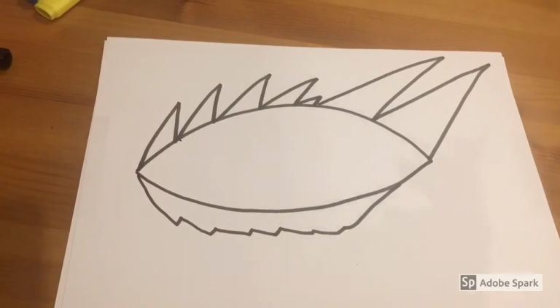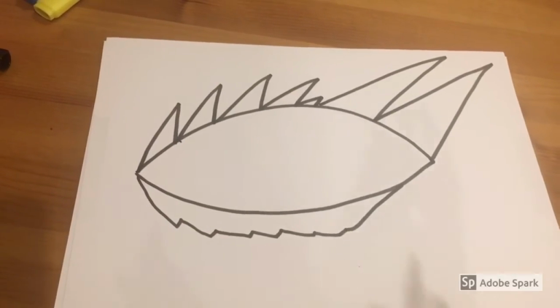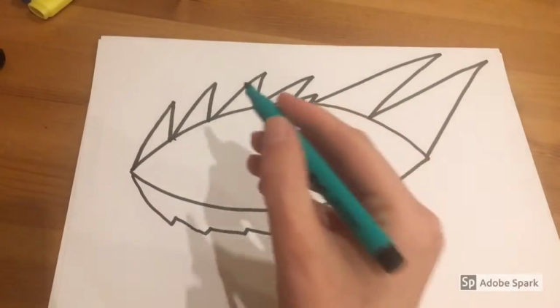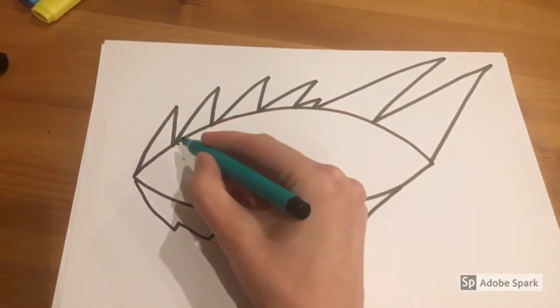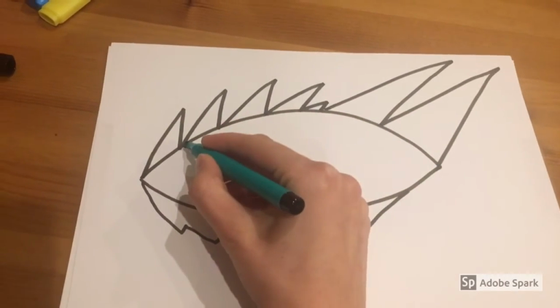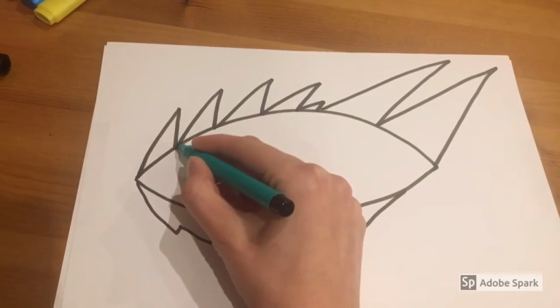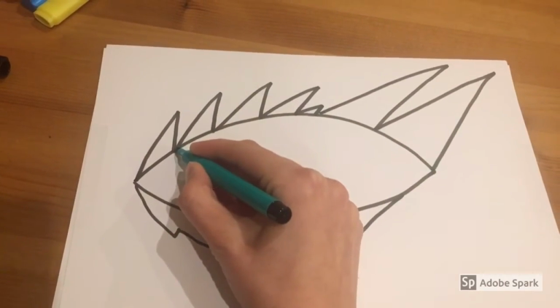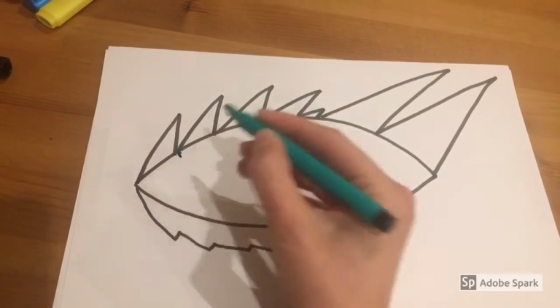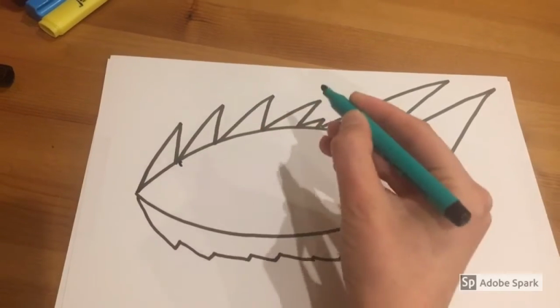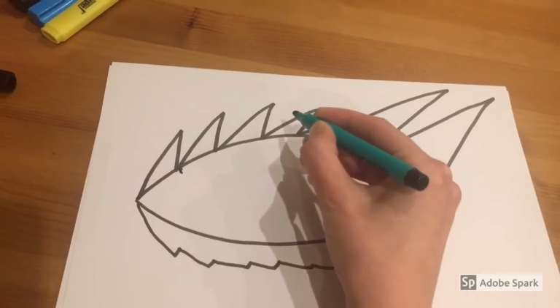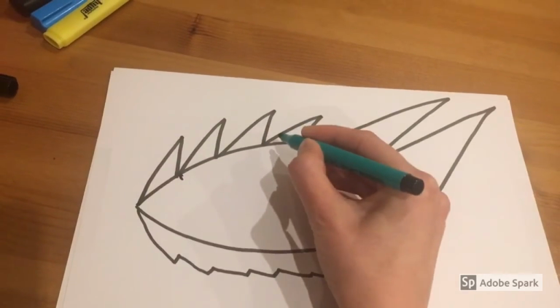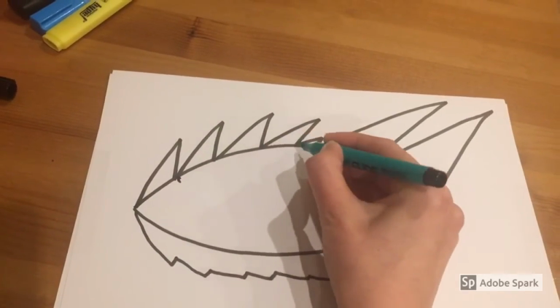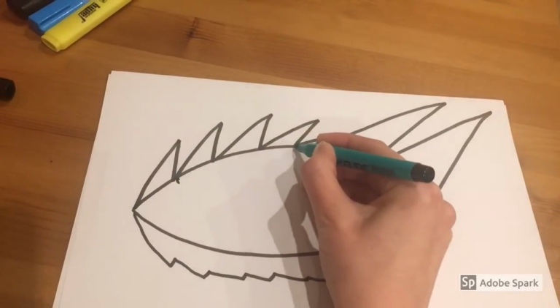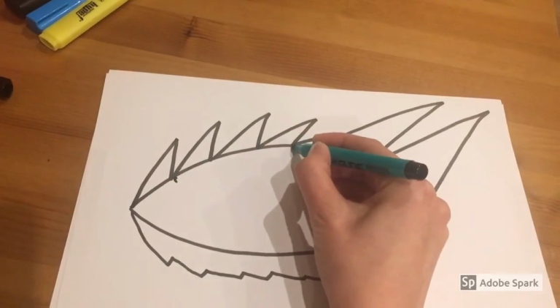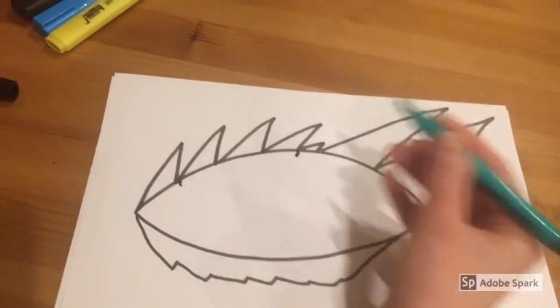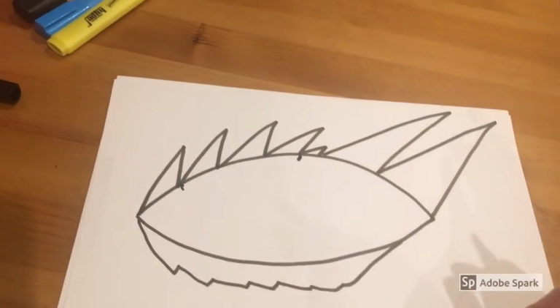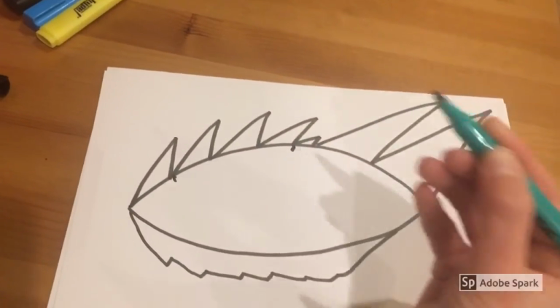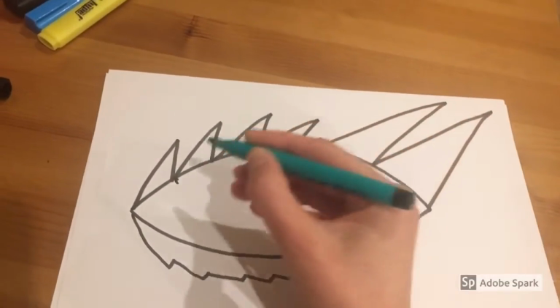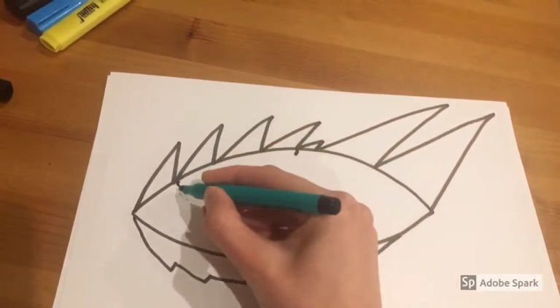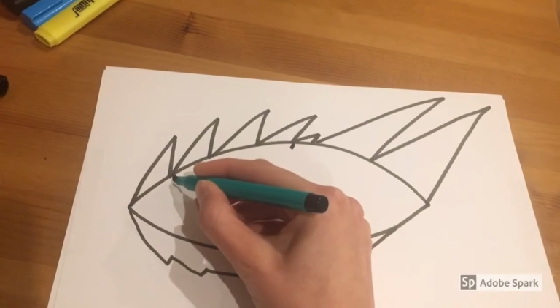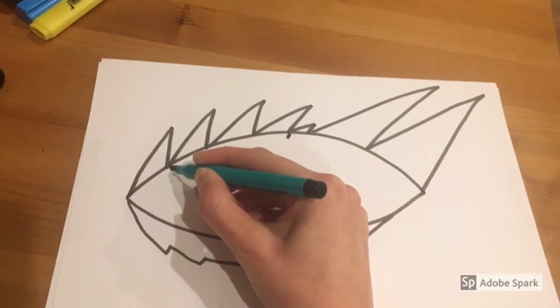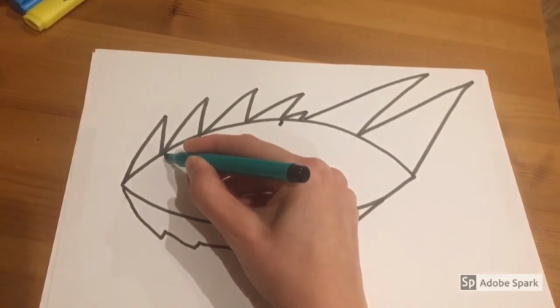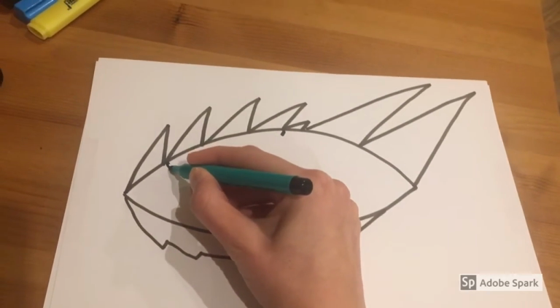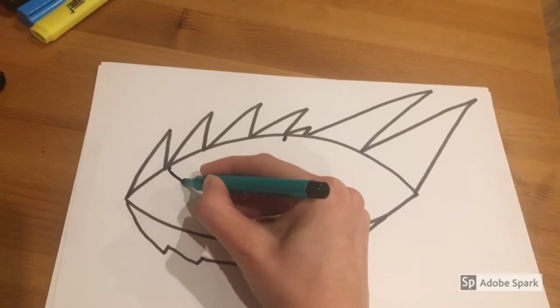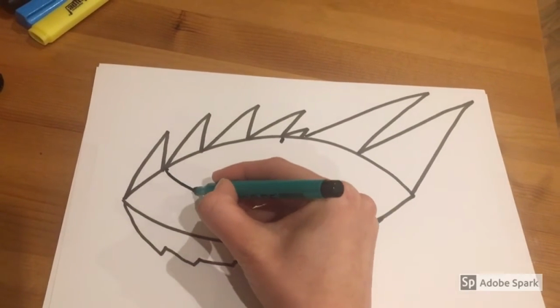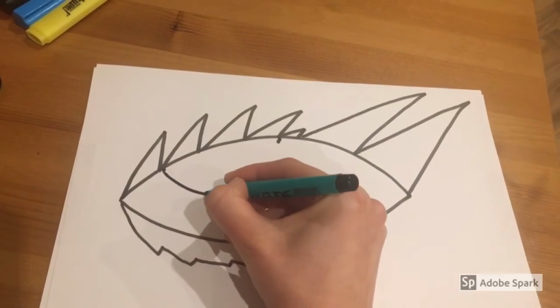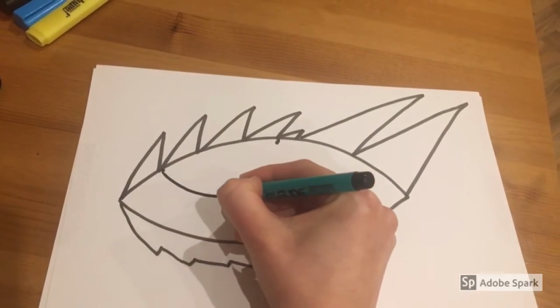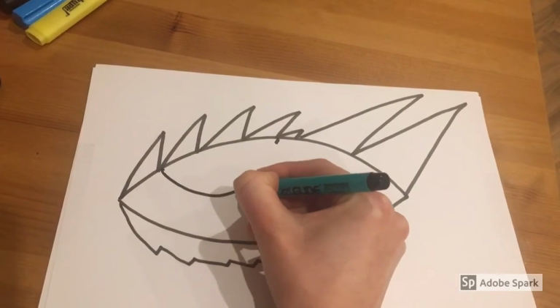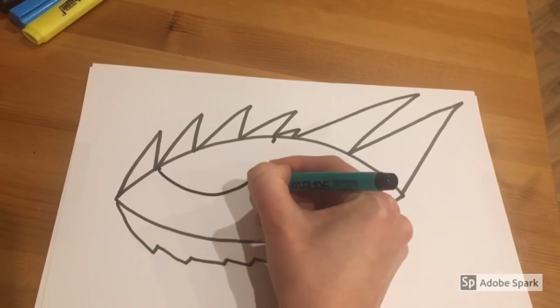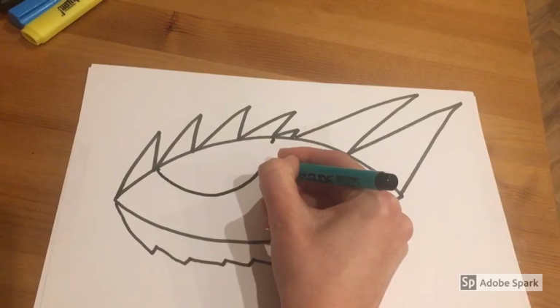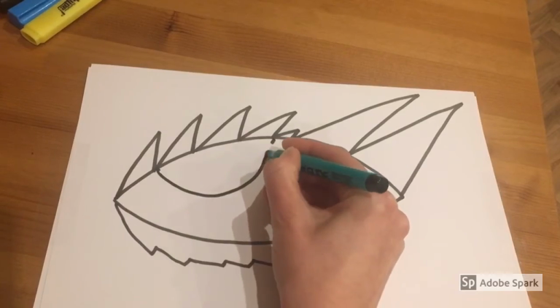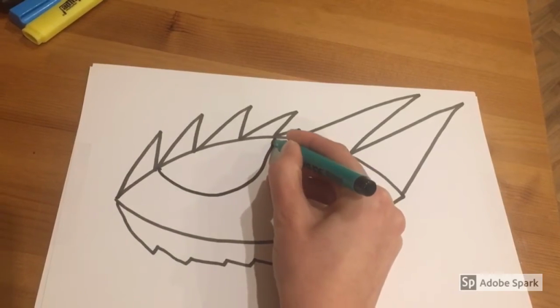Now we're going to draw inside your dragon's eye. Just make a little mark at the end of your first triangle and then a mark just before your little triangle, and then draw a curved line and just join it up.